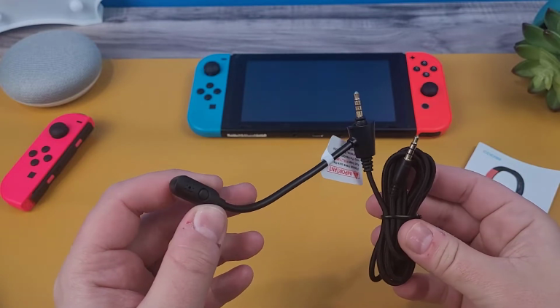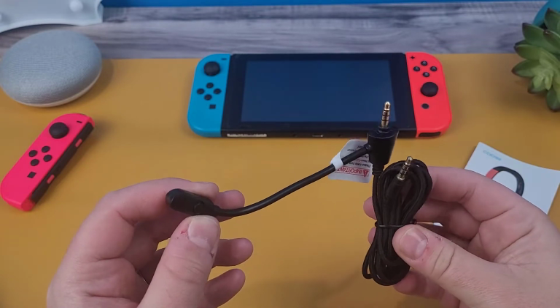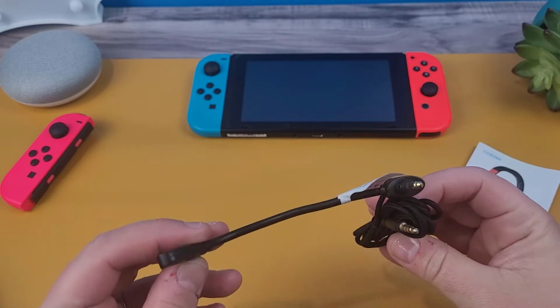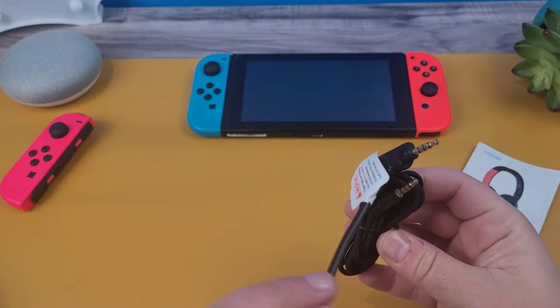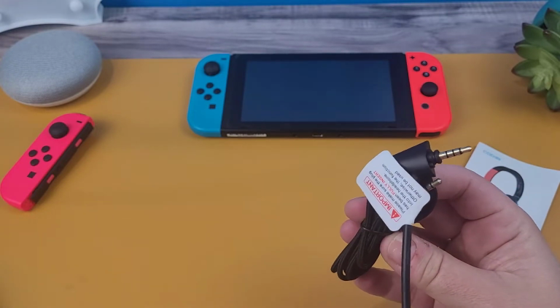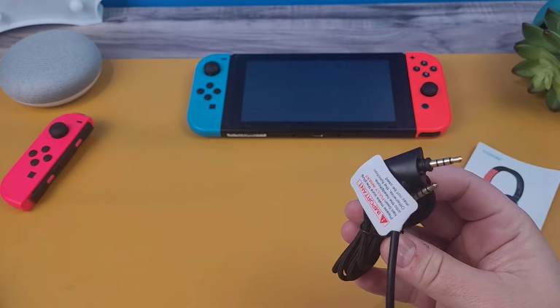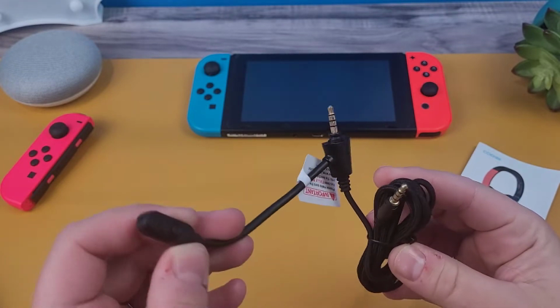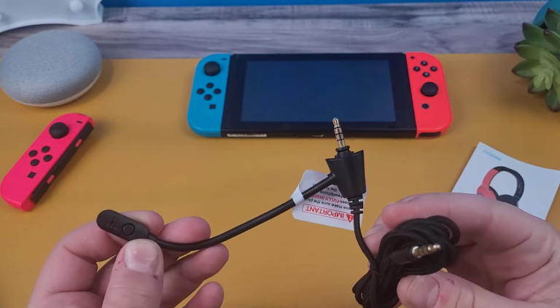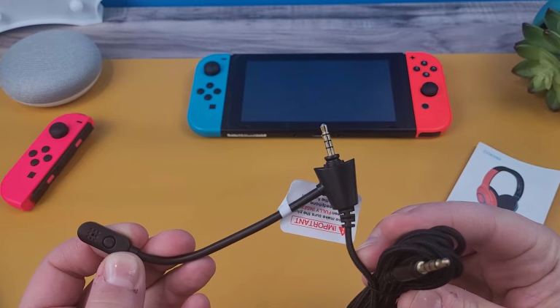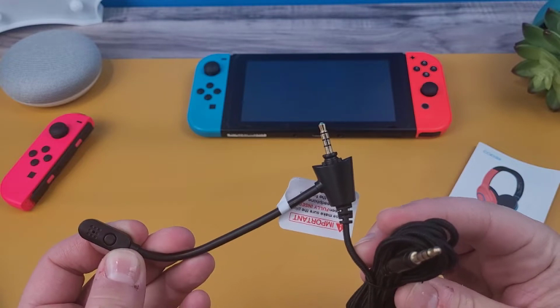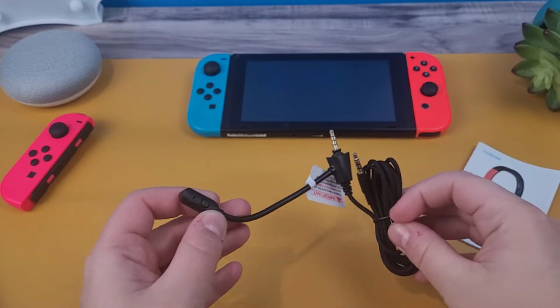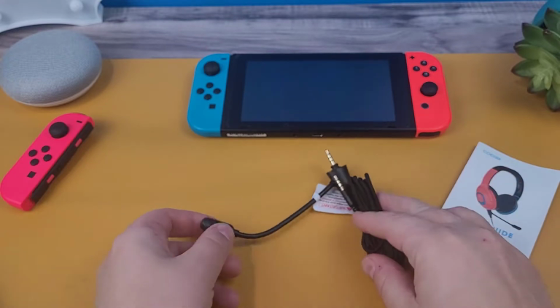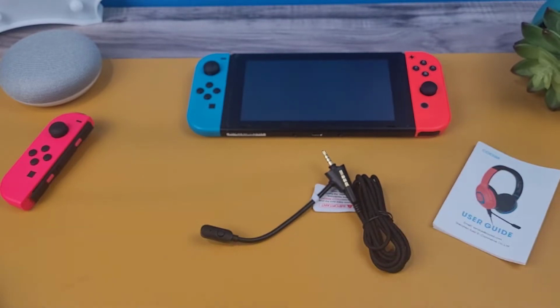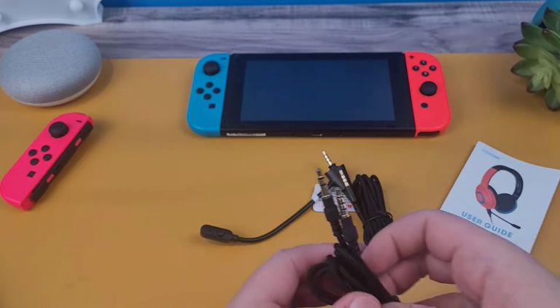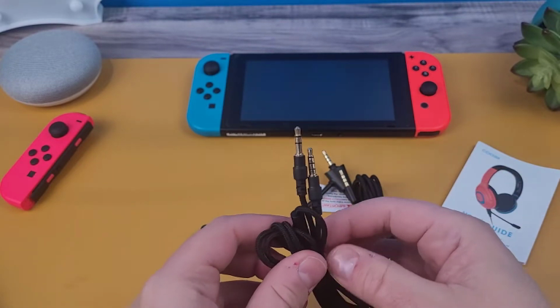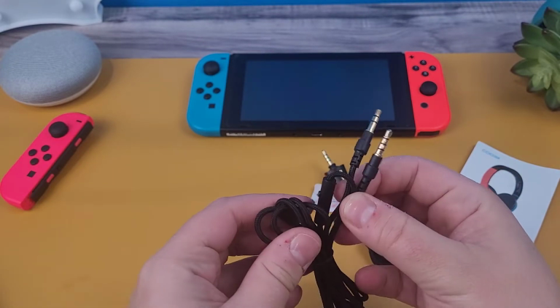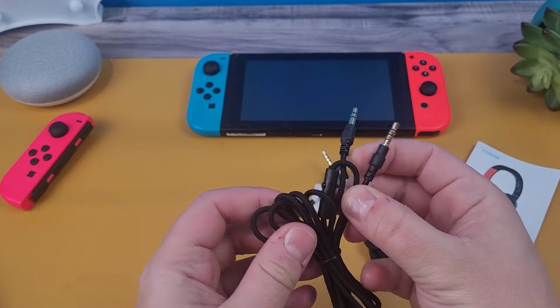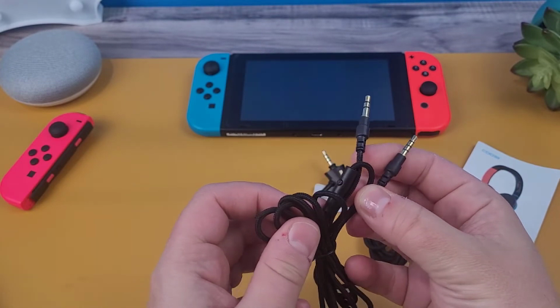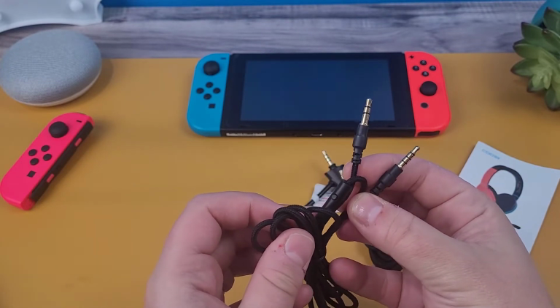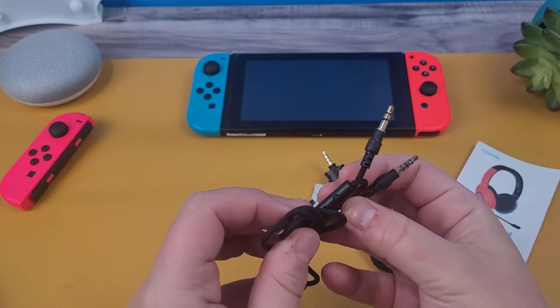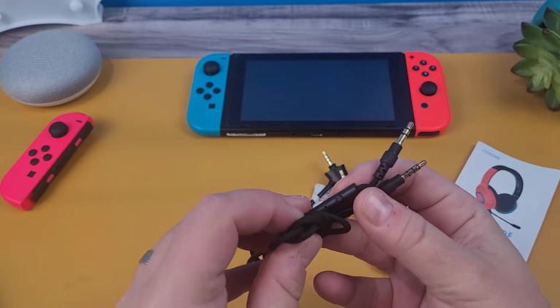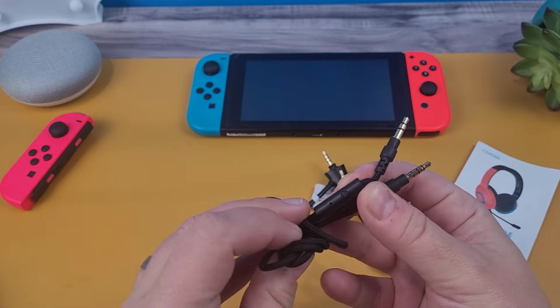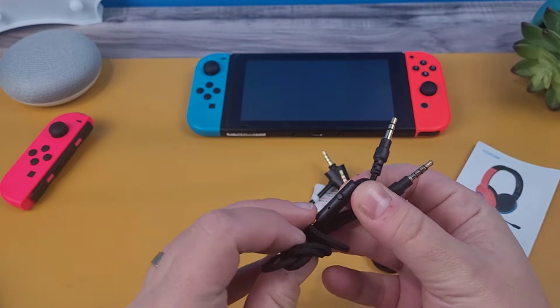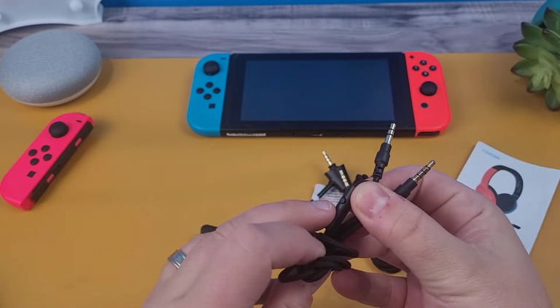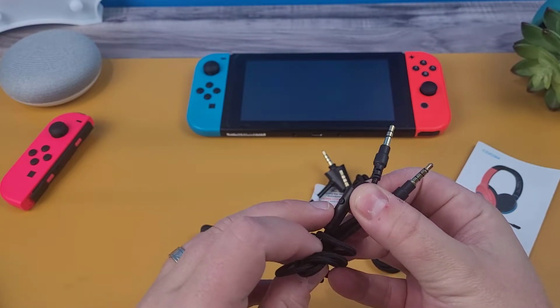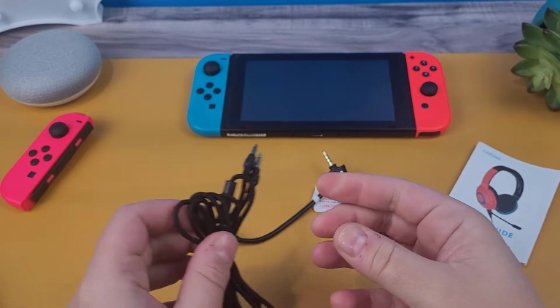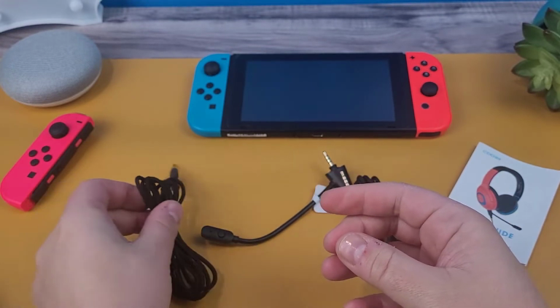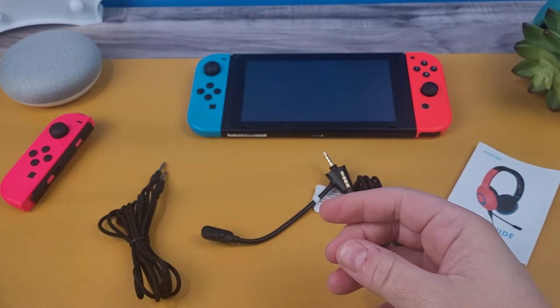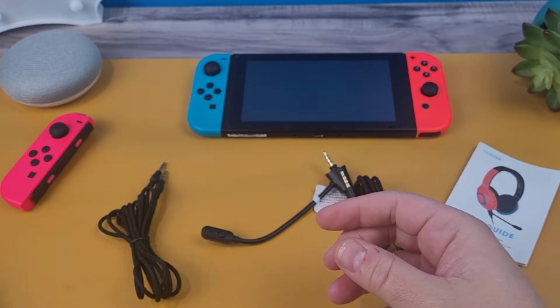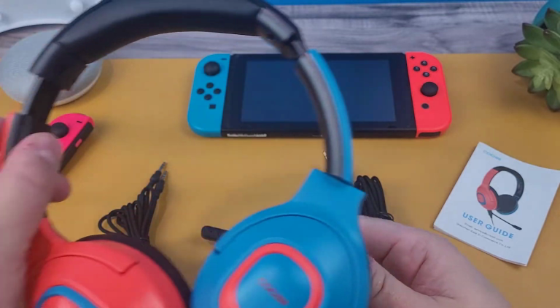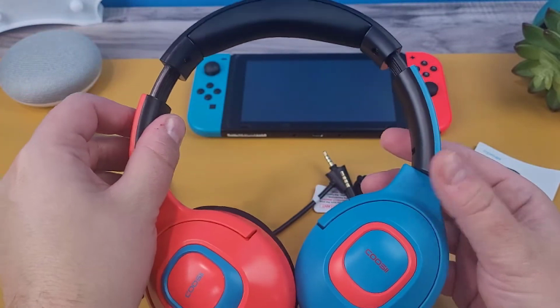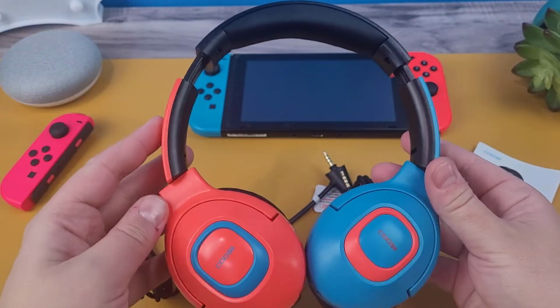This cable has a proprietary connector, which is used to secure the mic into position, otherwise the mic would easily move around. Then we have a more traditional 5 foot audio cable — it's also braided, it's 5 feet, and it features a mic and a quick mute button as well. And then we have the Q5 headset.